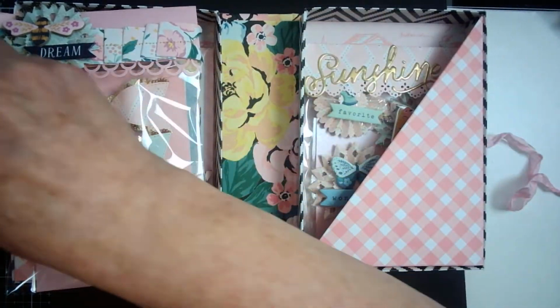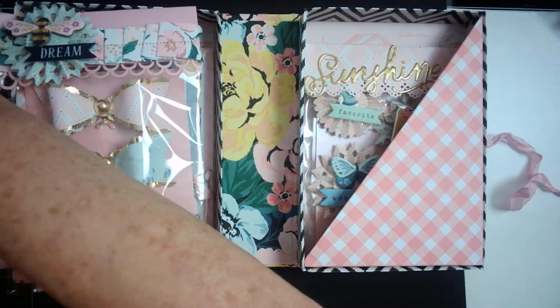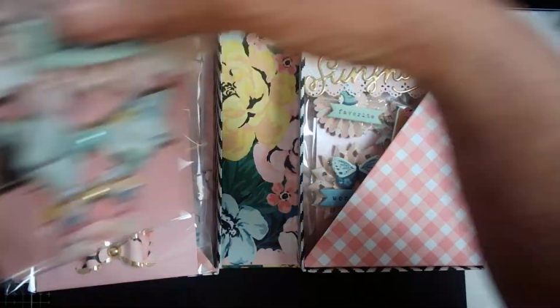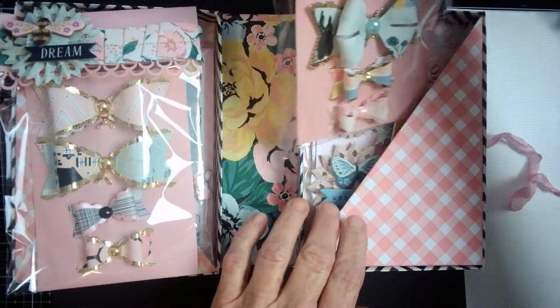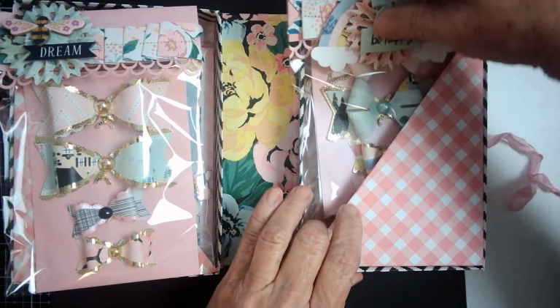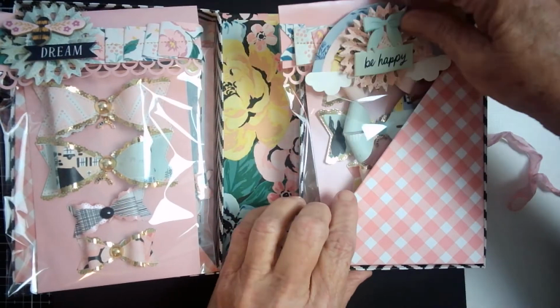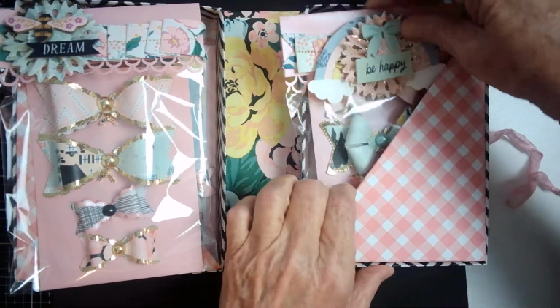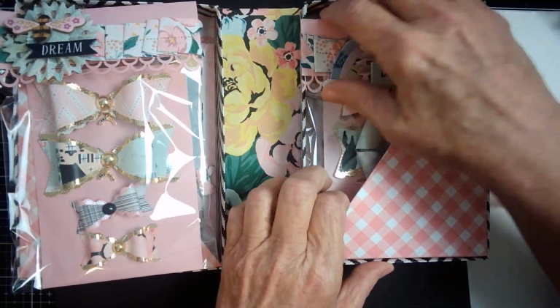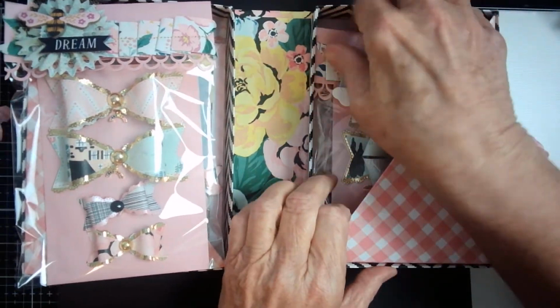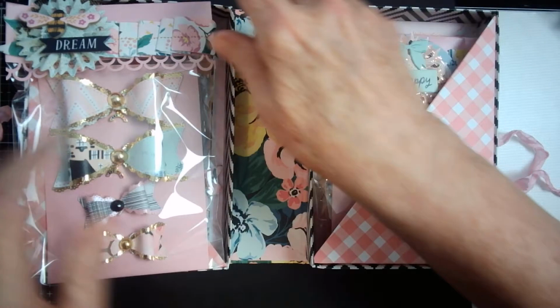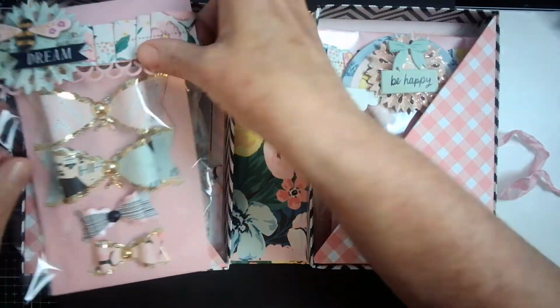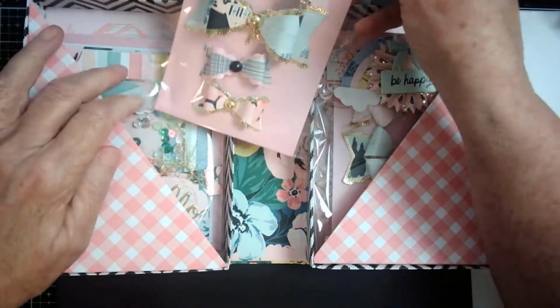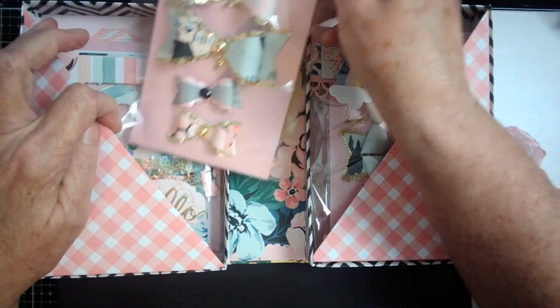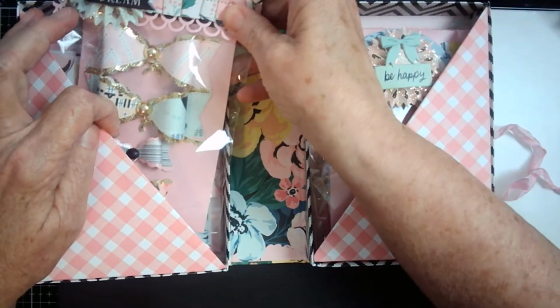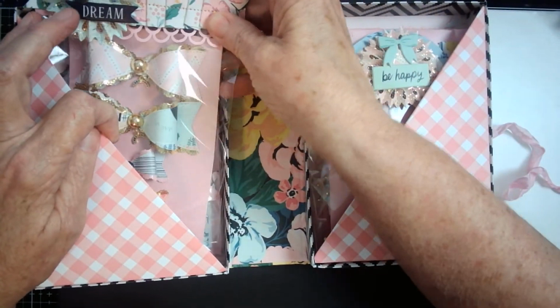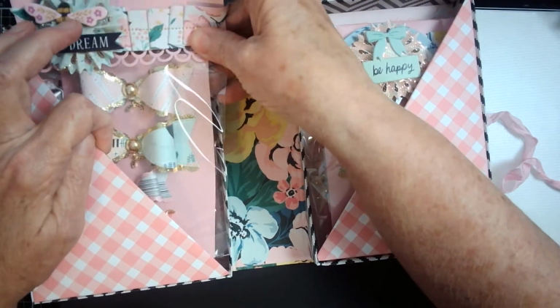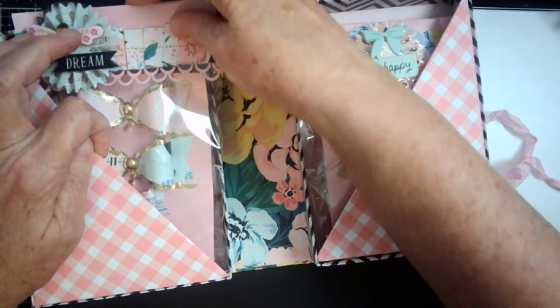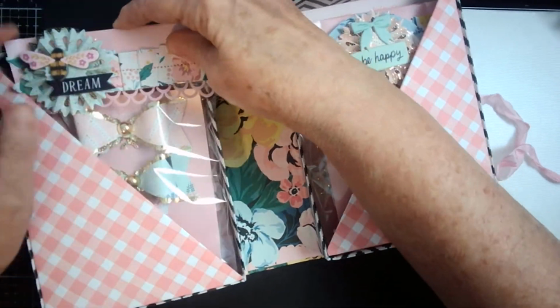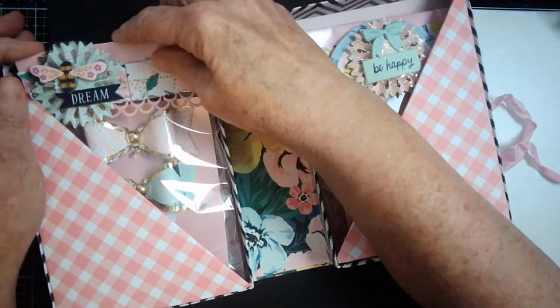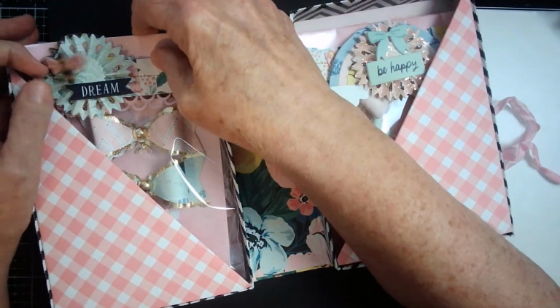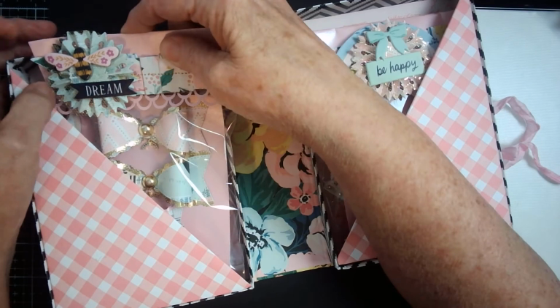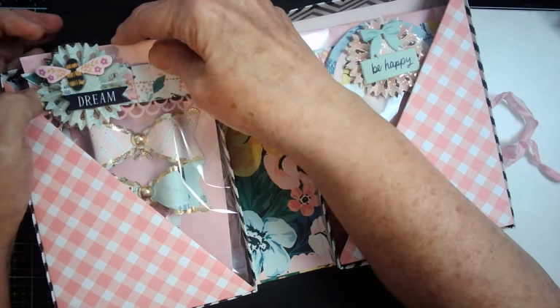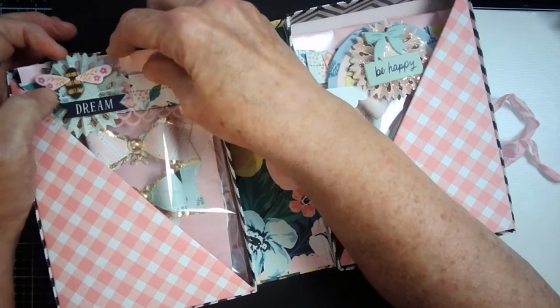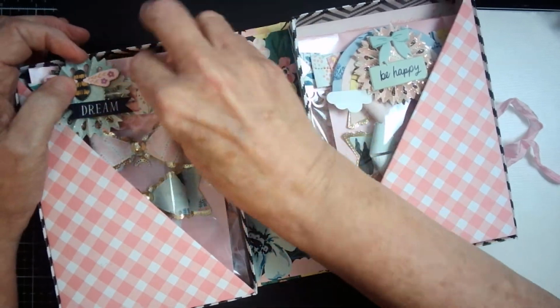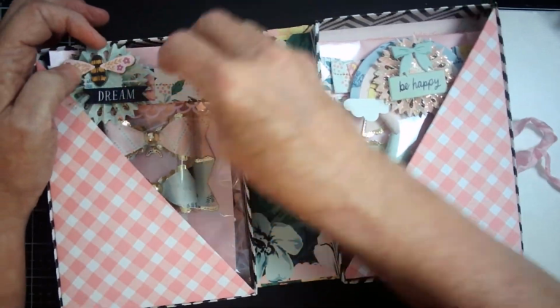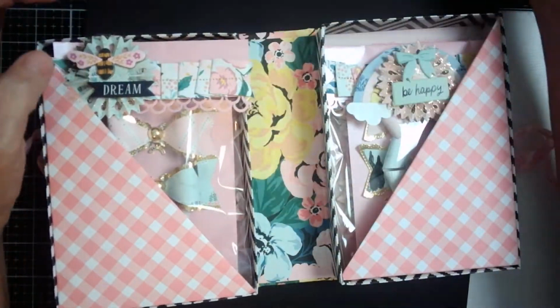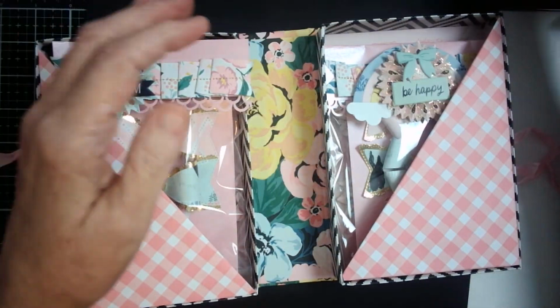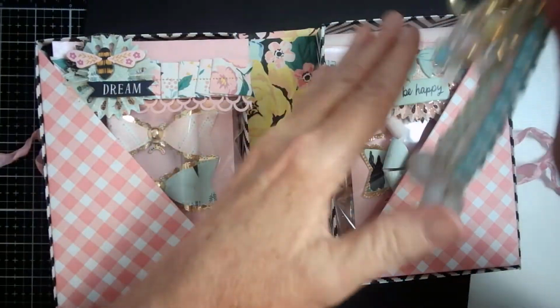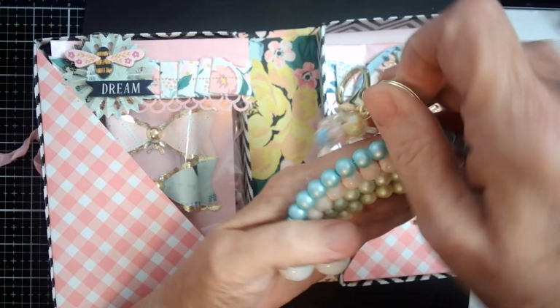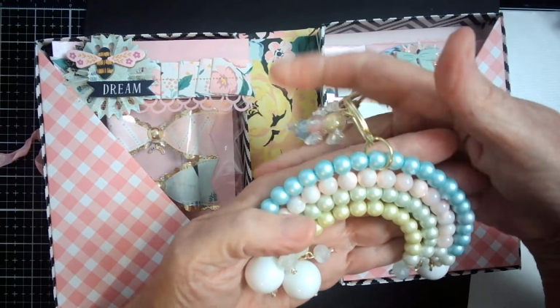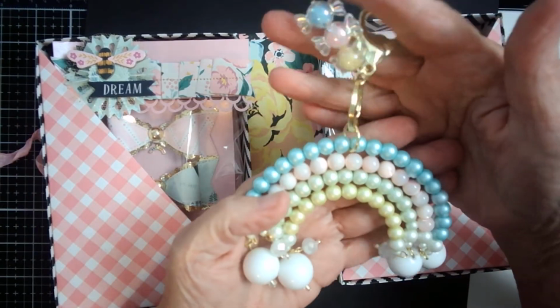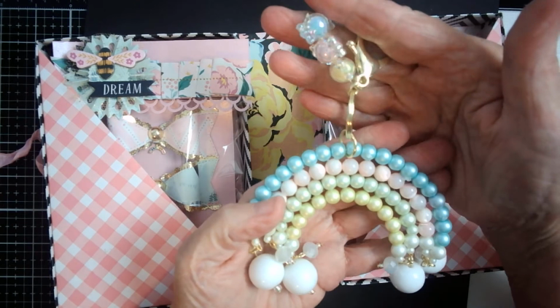That is what I am sending my partner, and I'm also including — wrapped a little separately — the beaded rainbow that I made last week. This will be going in as well.